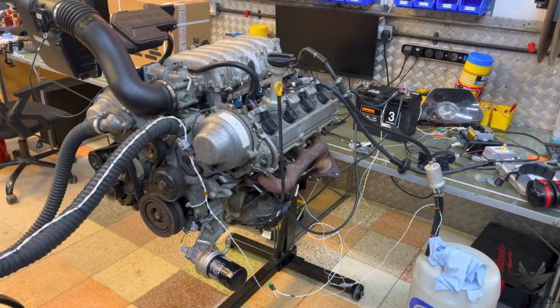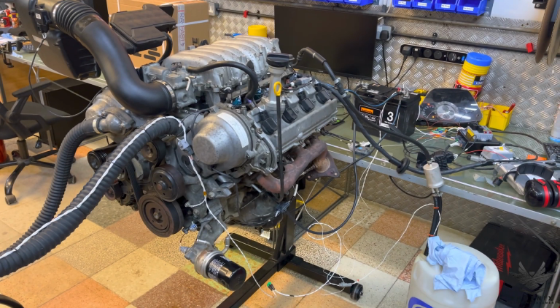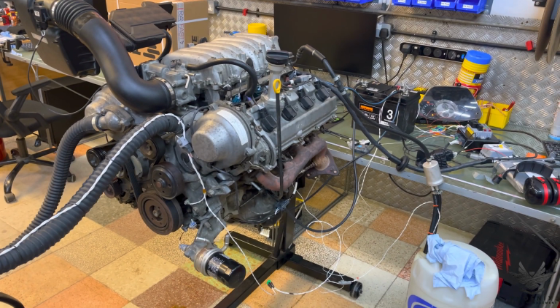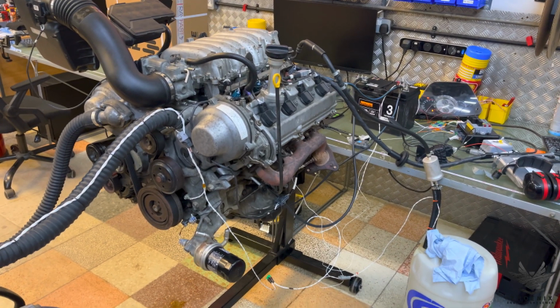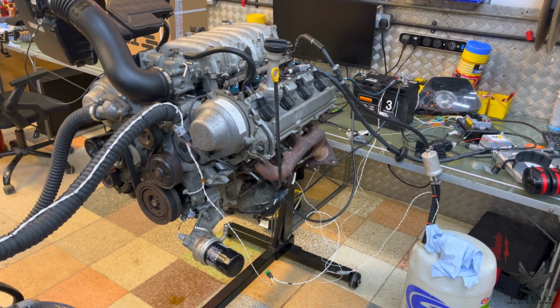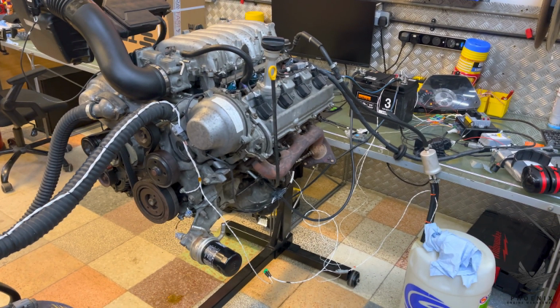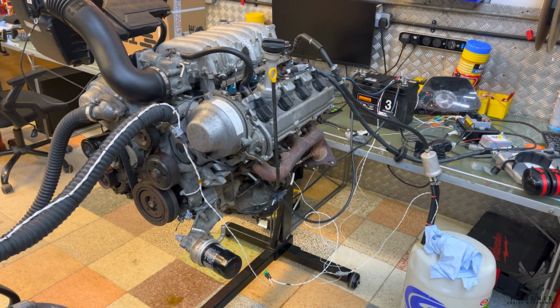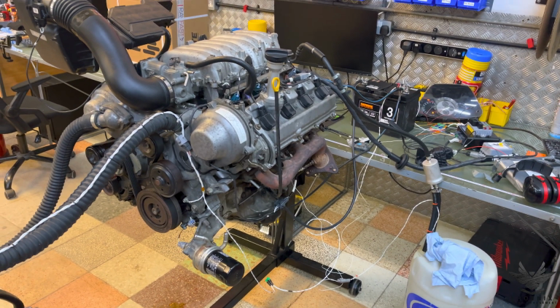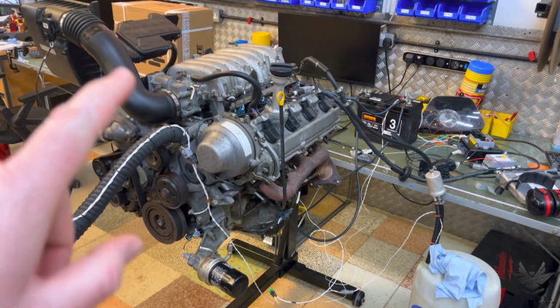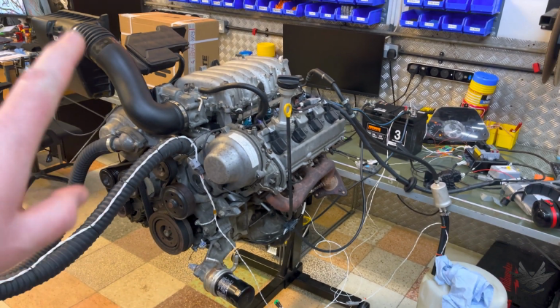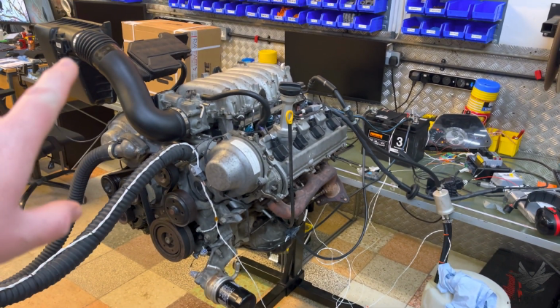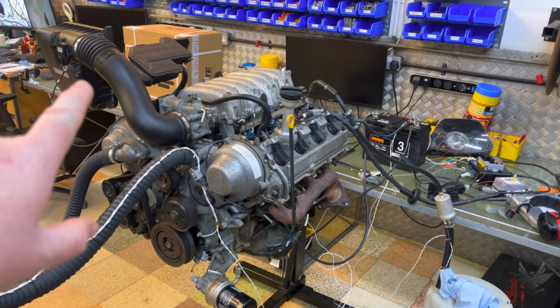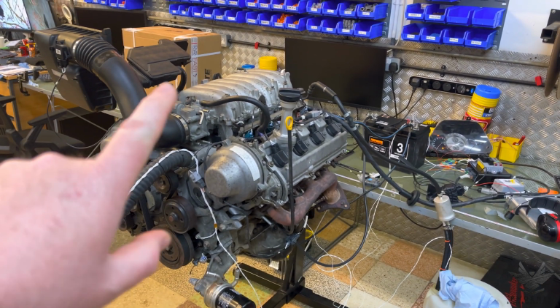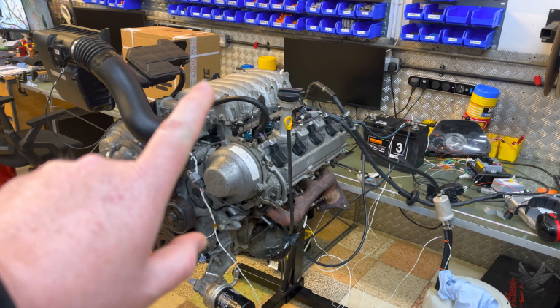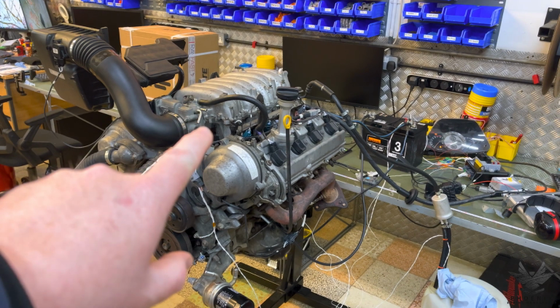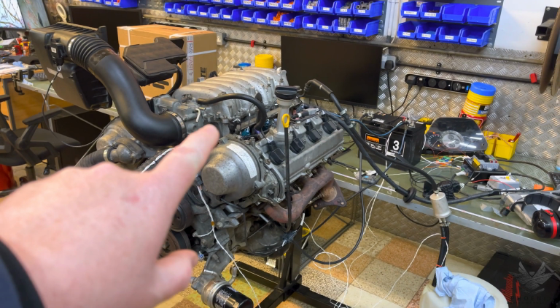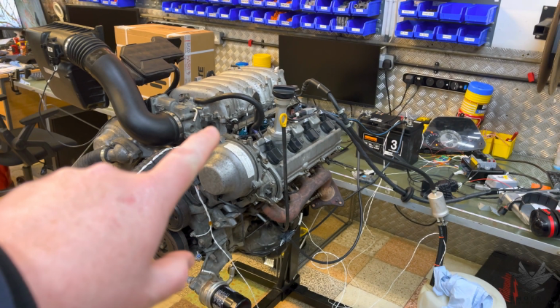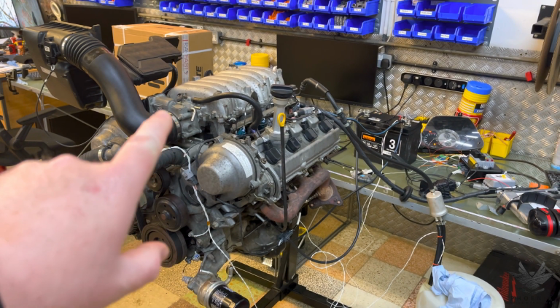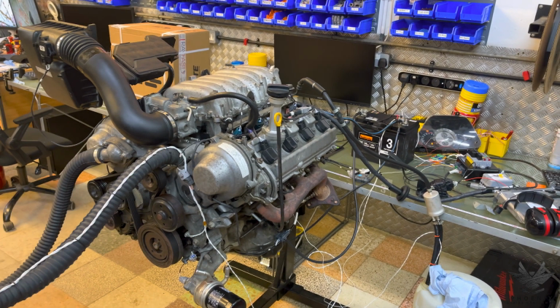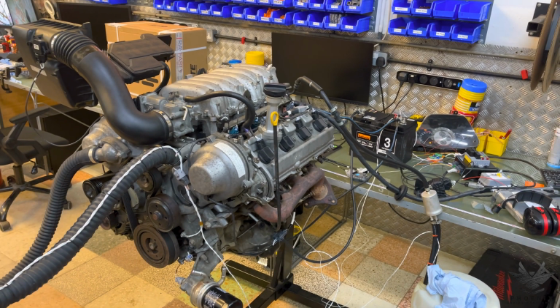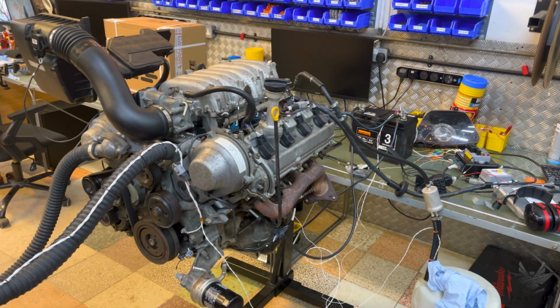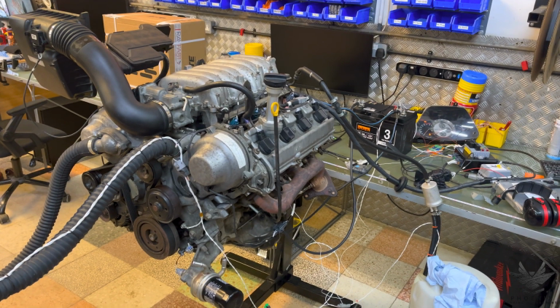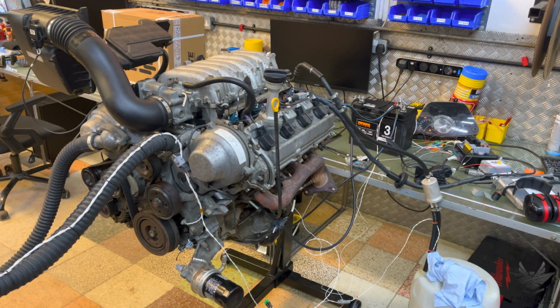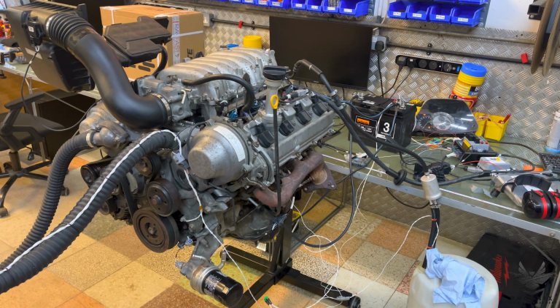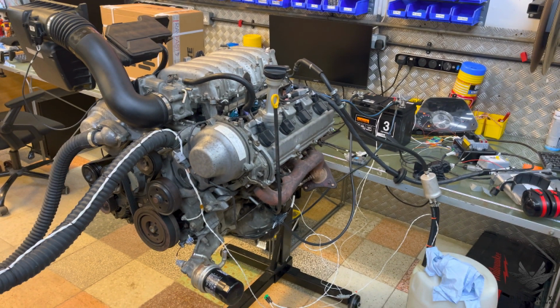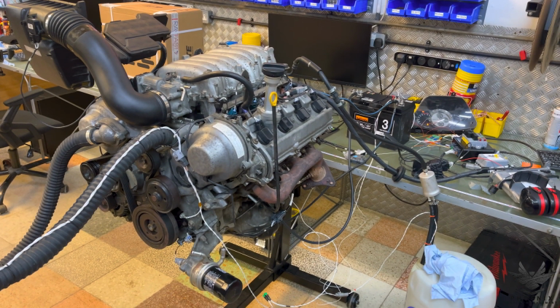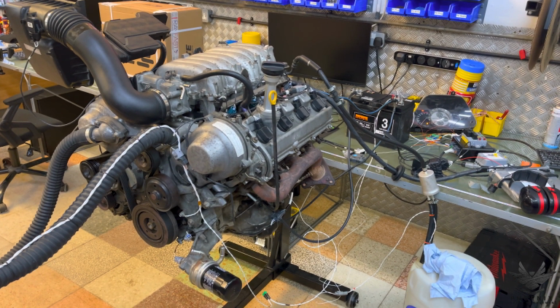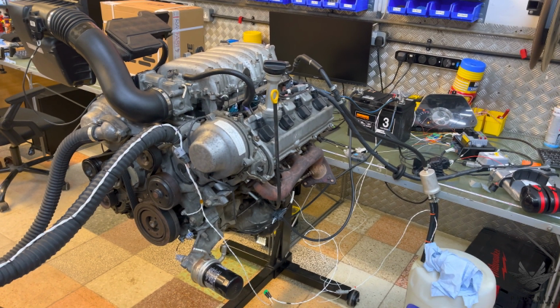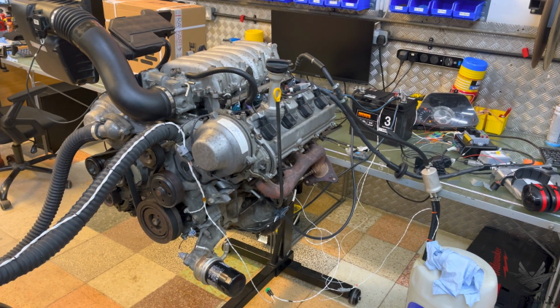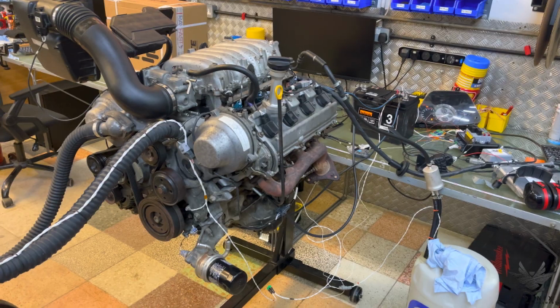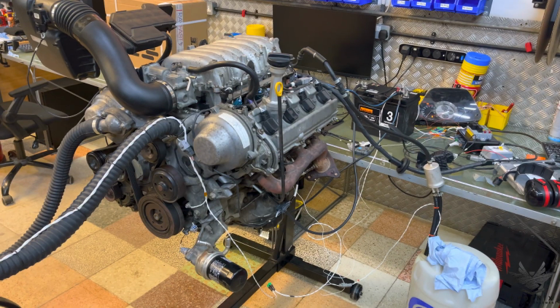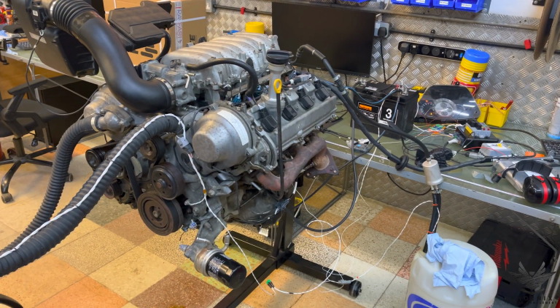Today we're going to be doing a video discussing the mass airflow sensor and the PCV system, how they are linked together, and what problems they can cause. Let's get into it.